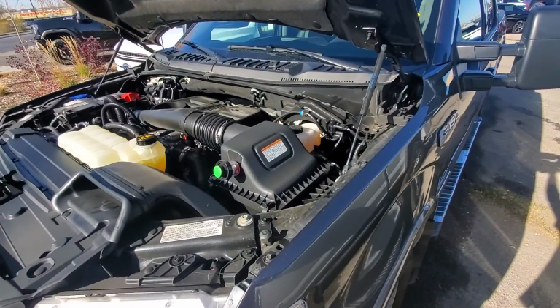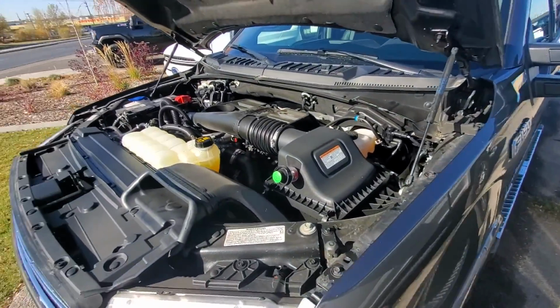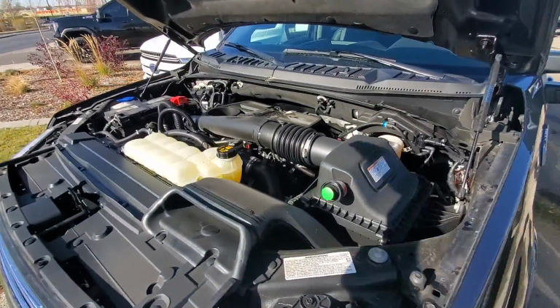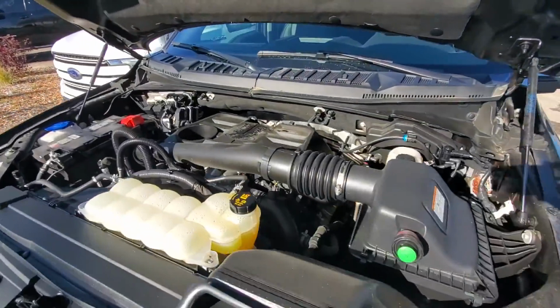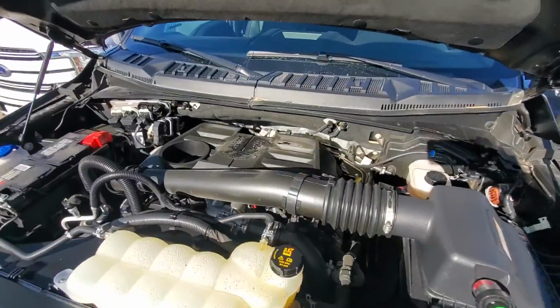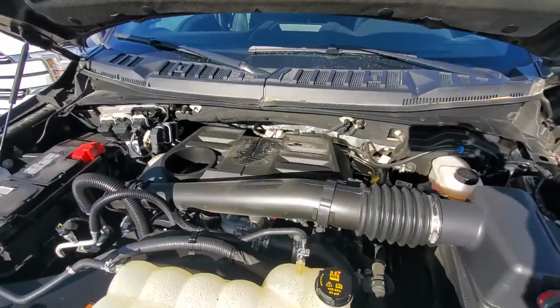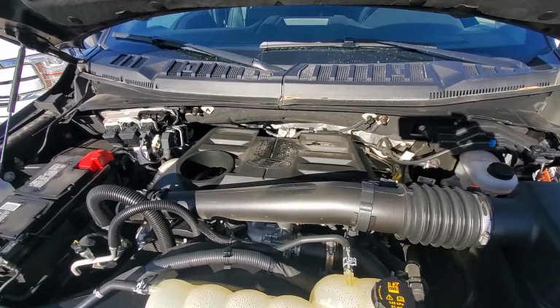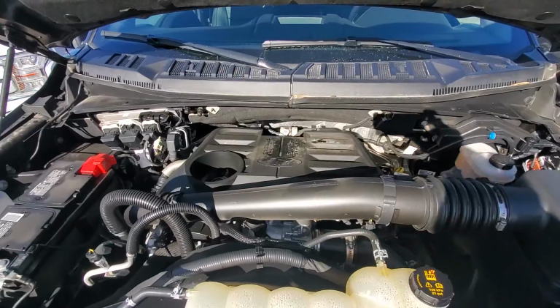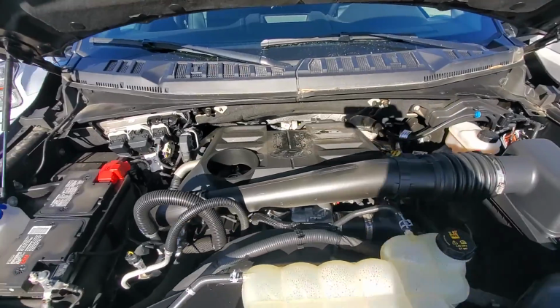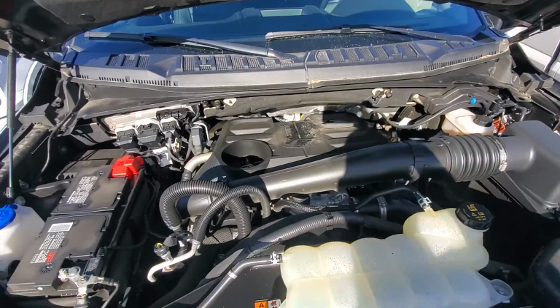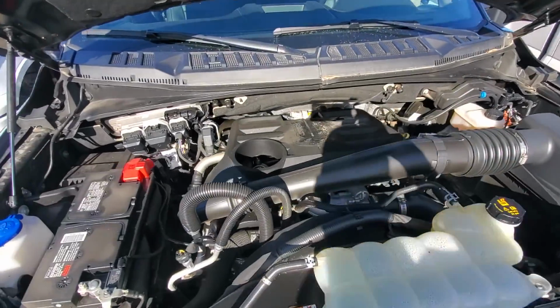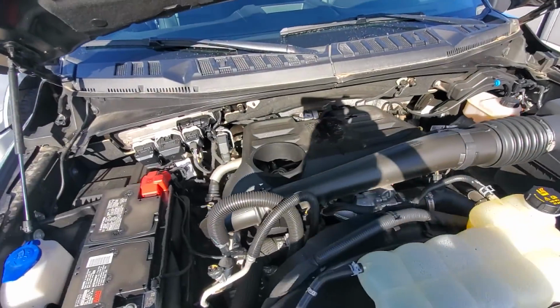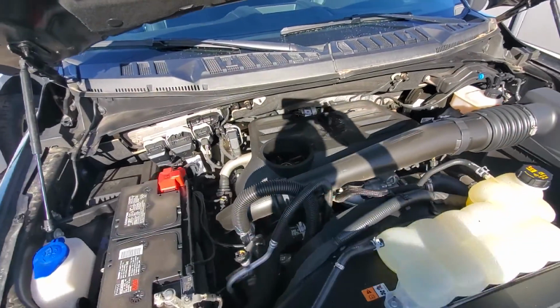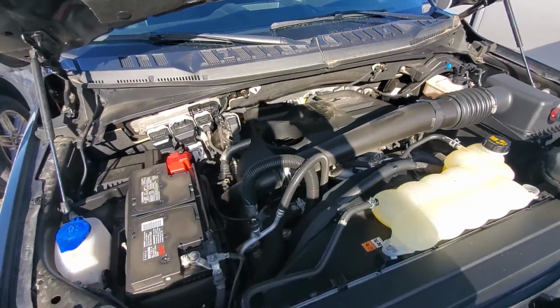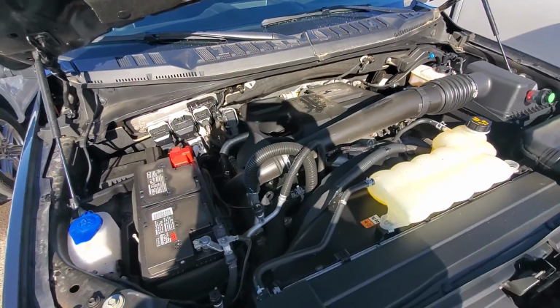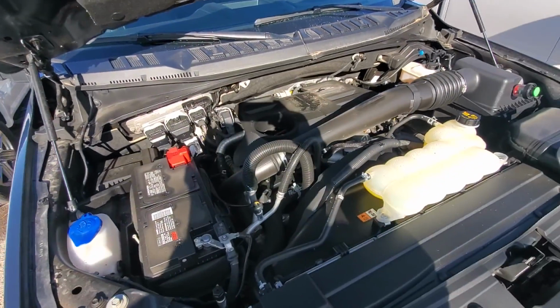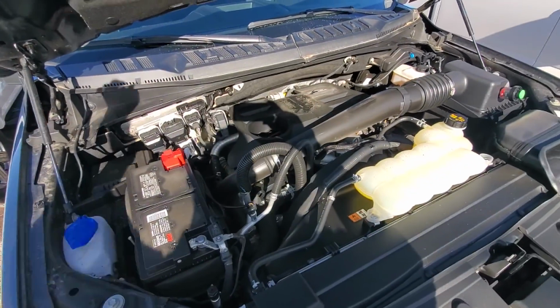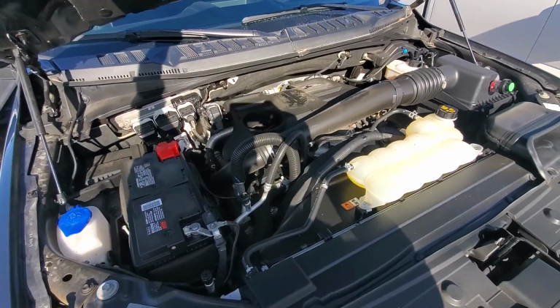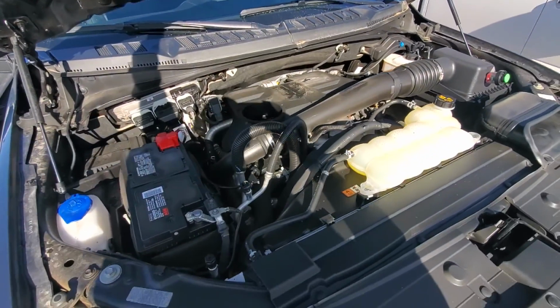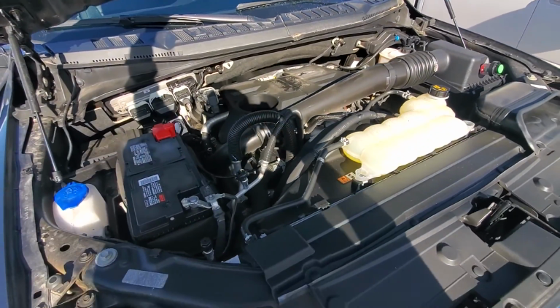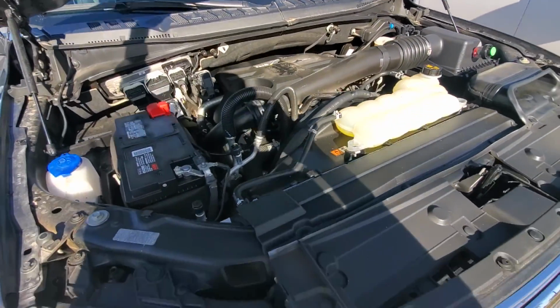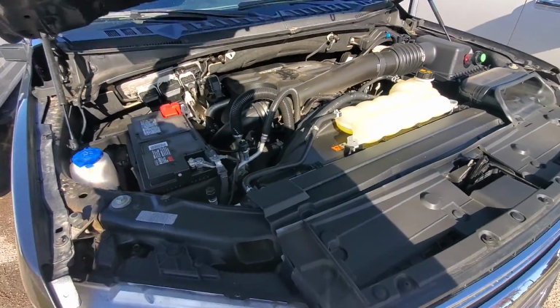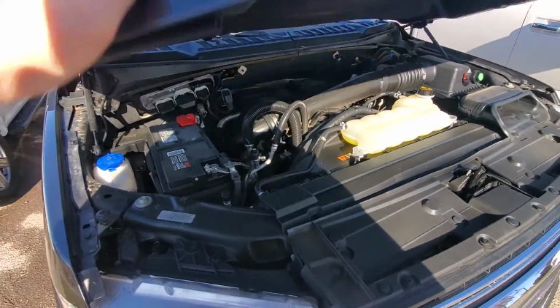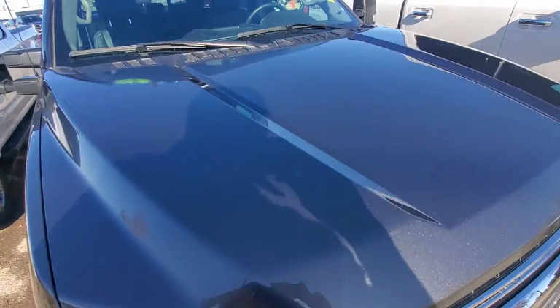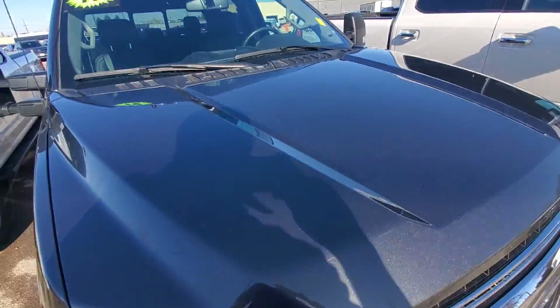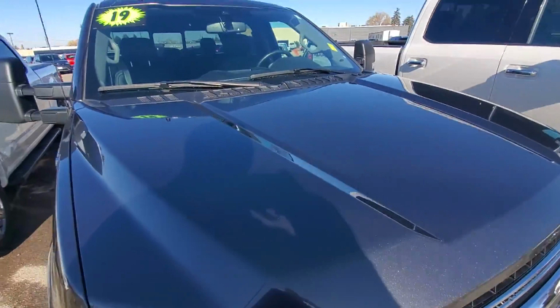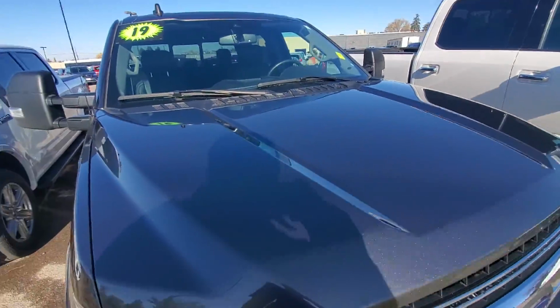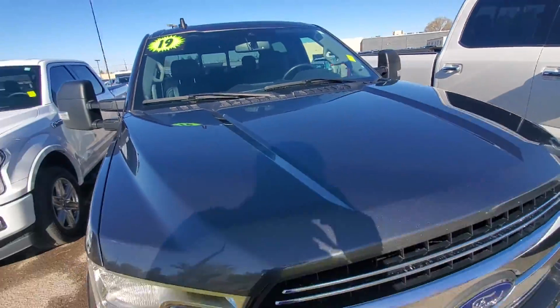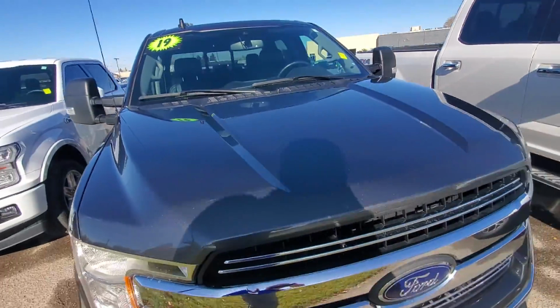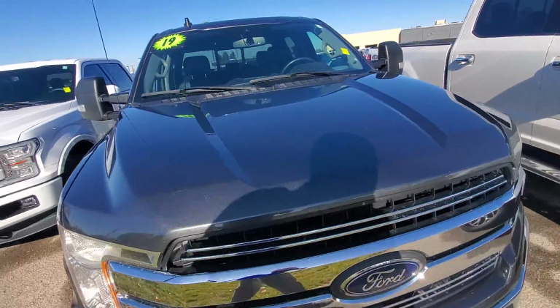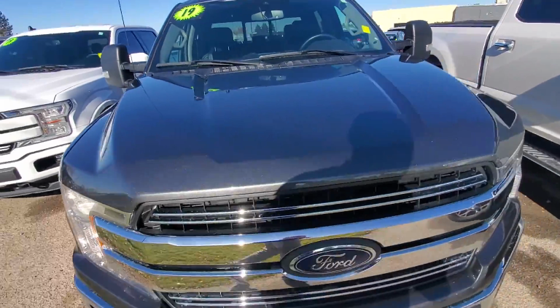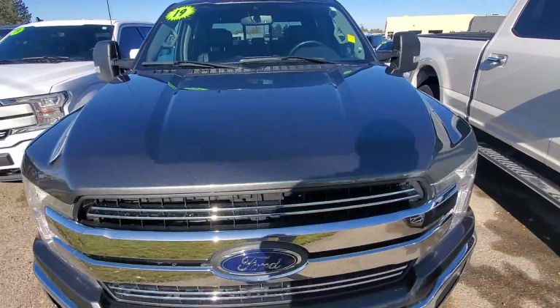But it looks awesome. There's your Power Stroke engine — it is a 3.0. I'll check the Carfax for you and send you over a digital copy.